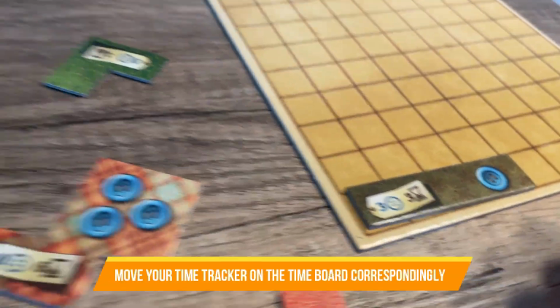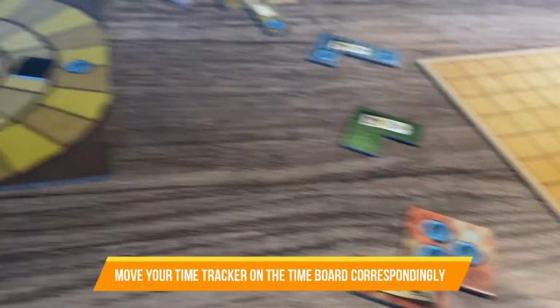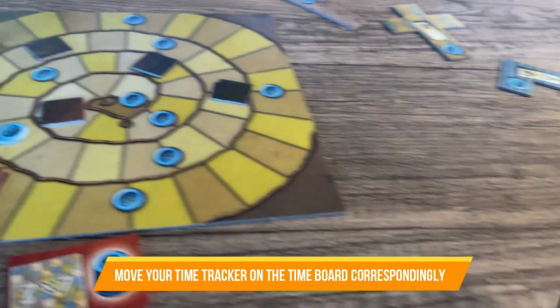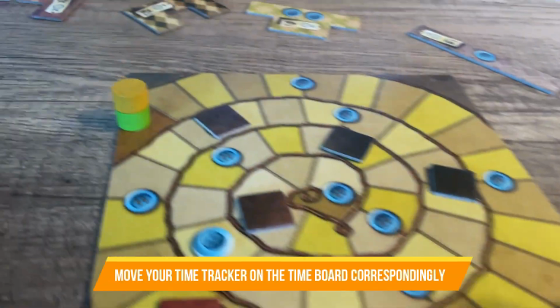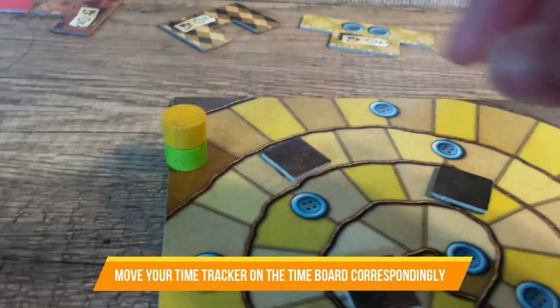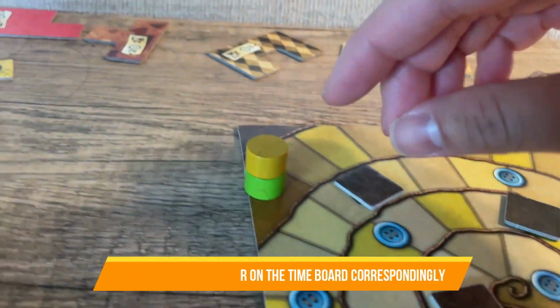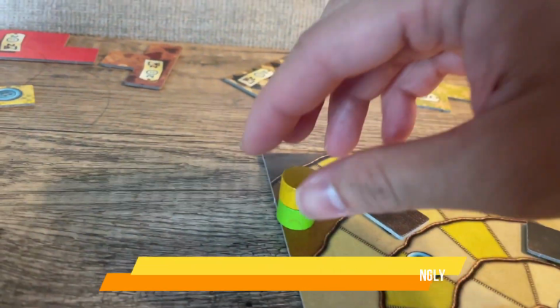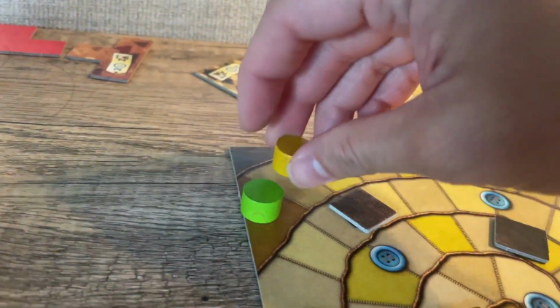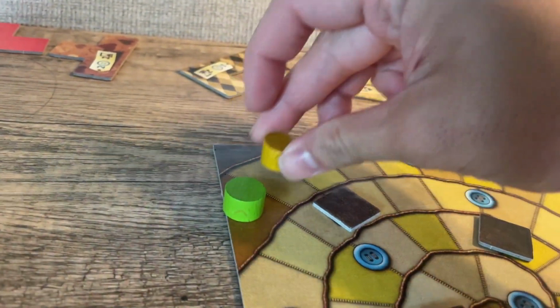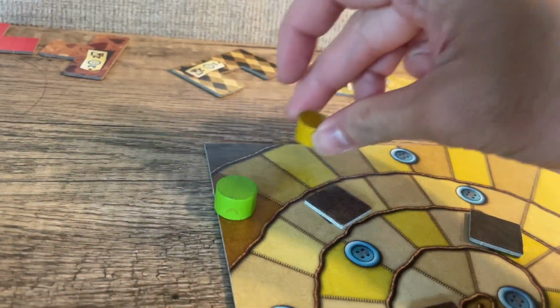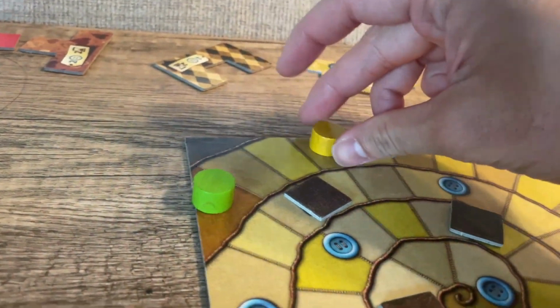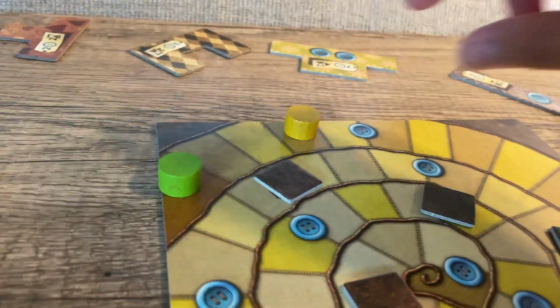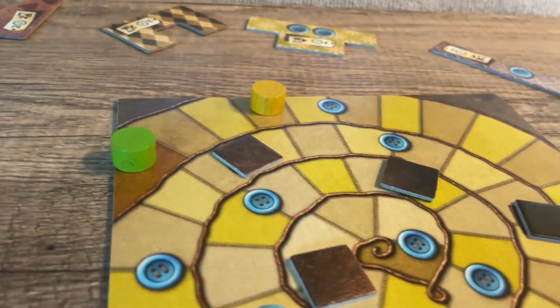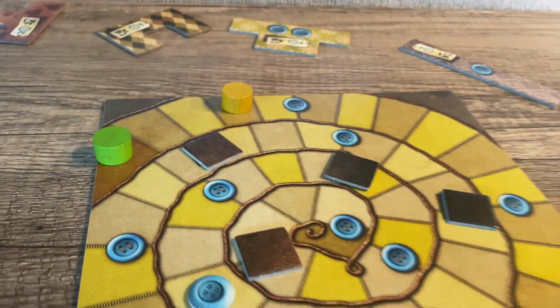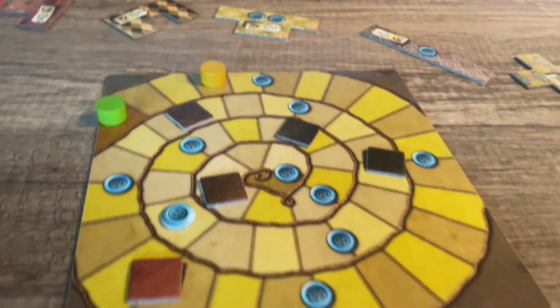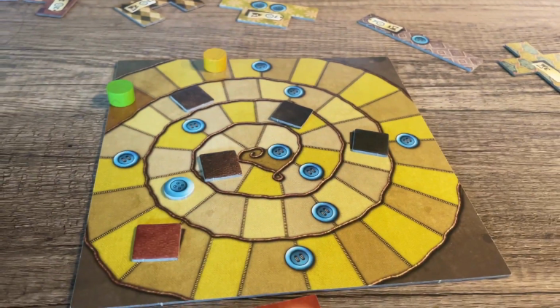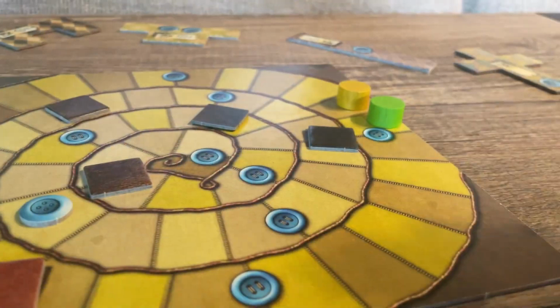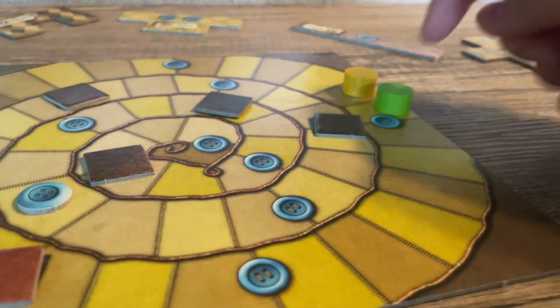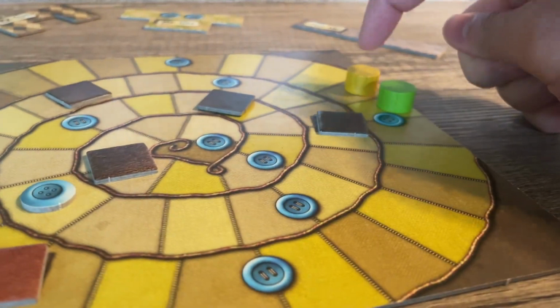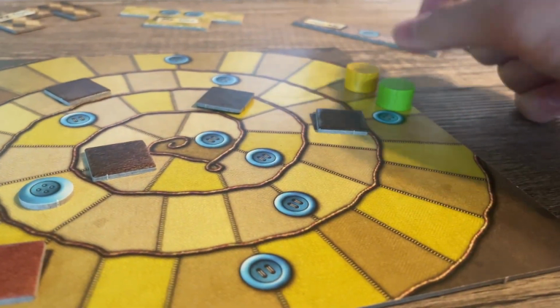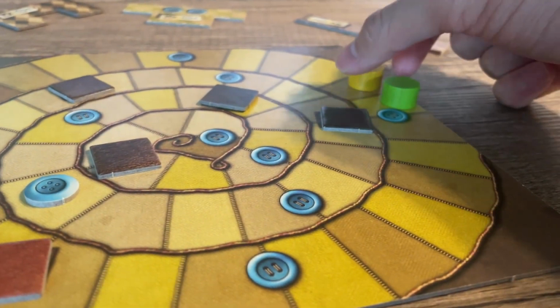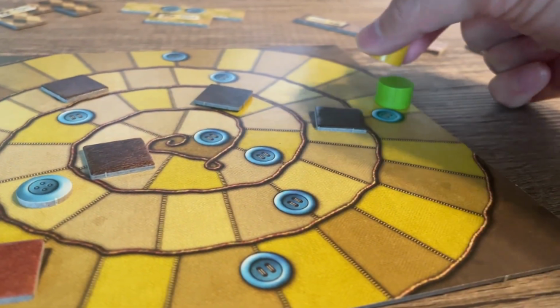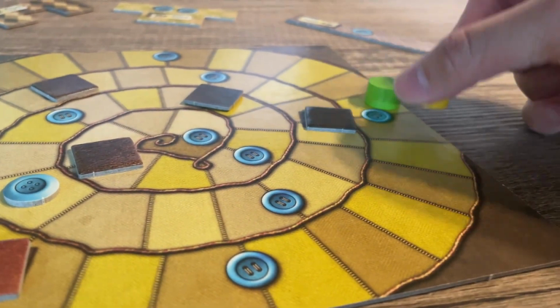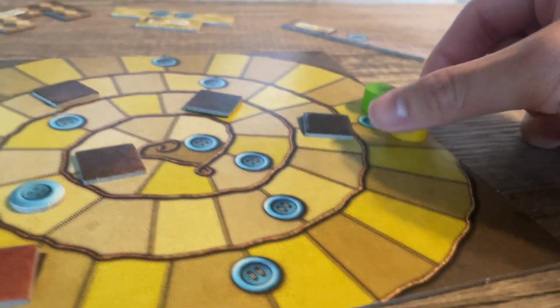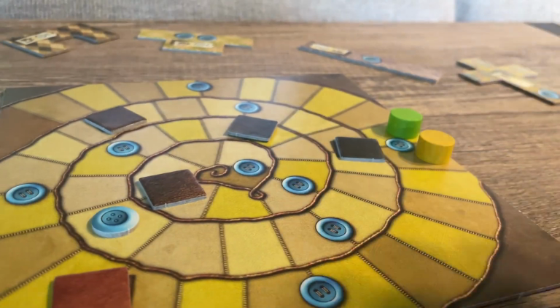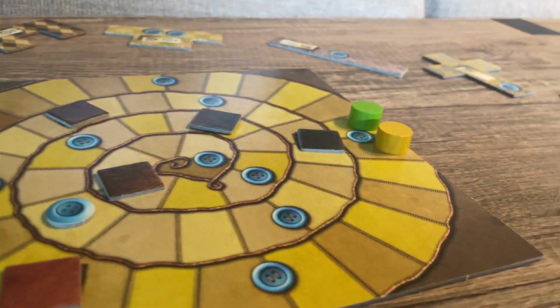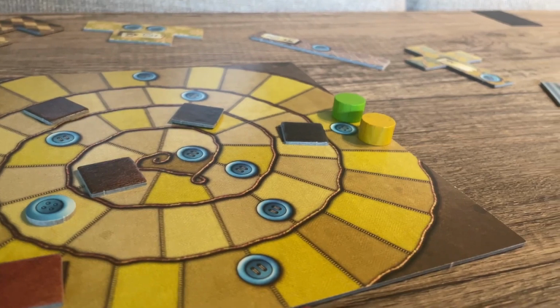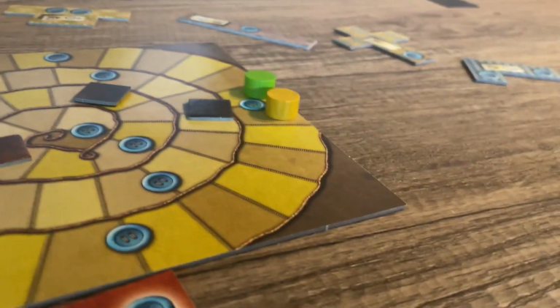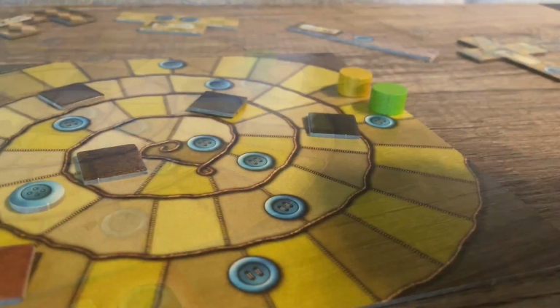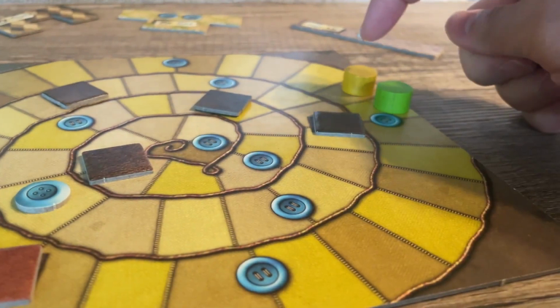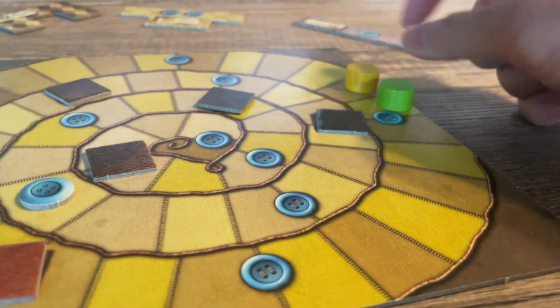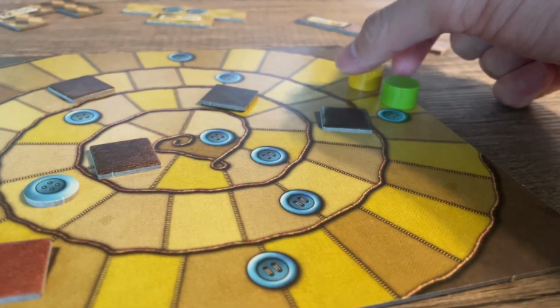You are free to place a patch anywhere on your board that doesn't overlap other patches, but you probably want to fit things together as tightly as possible. If your time token is behind or on top of the other player's time token, then you will keep taking another turn. Otherwise, the opponent will go.